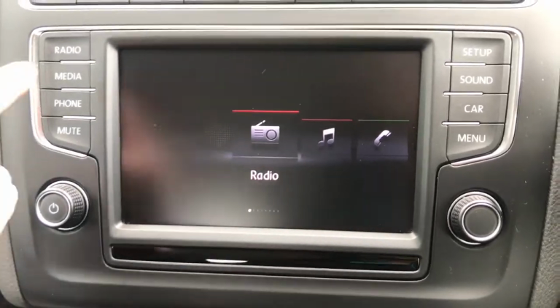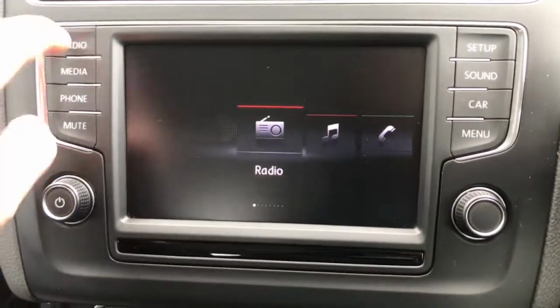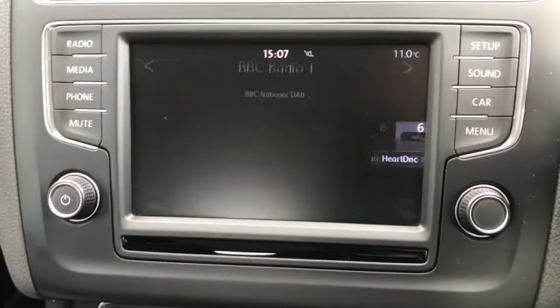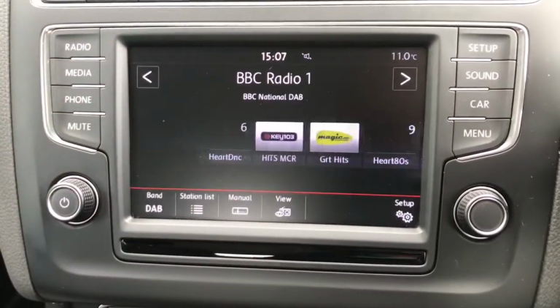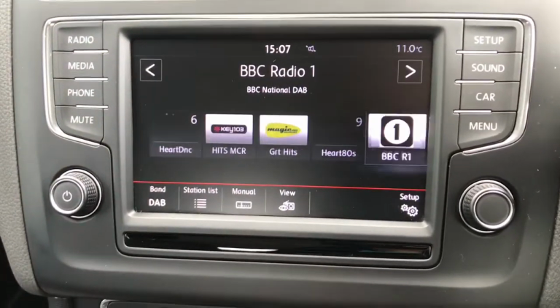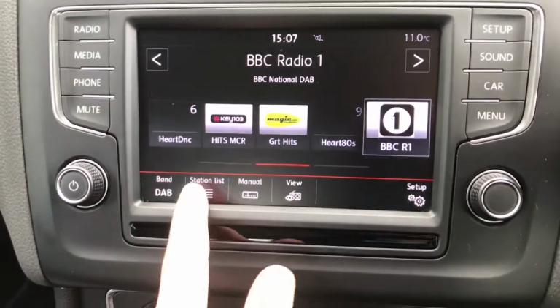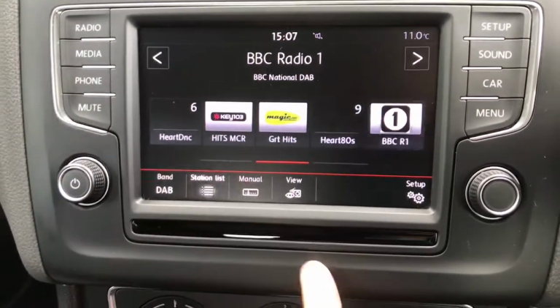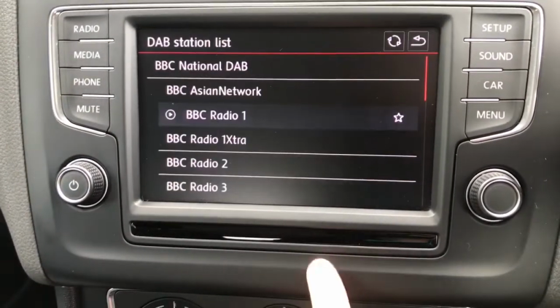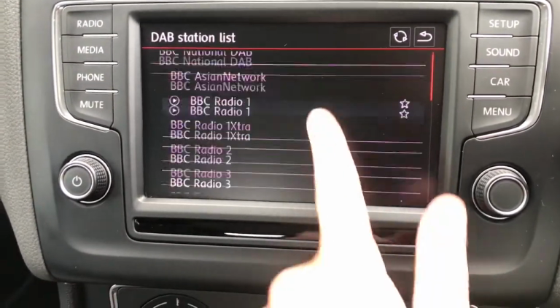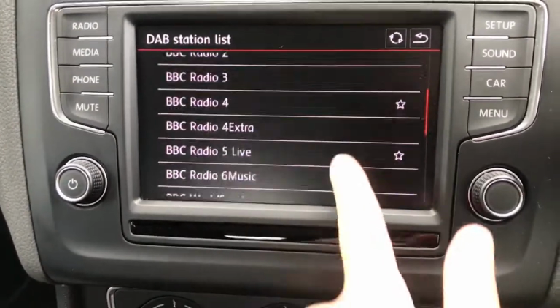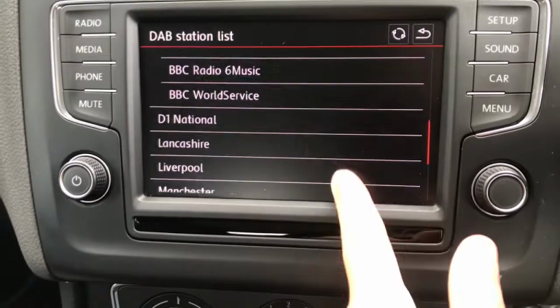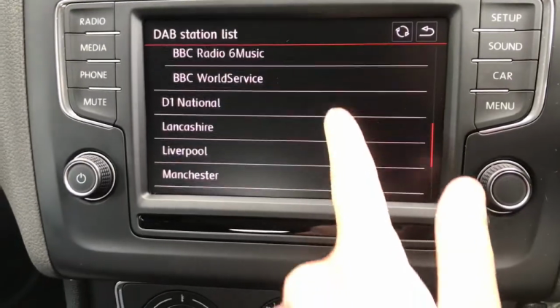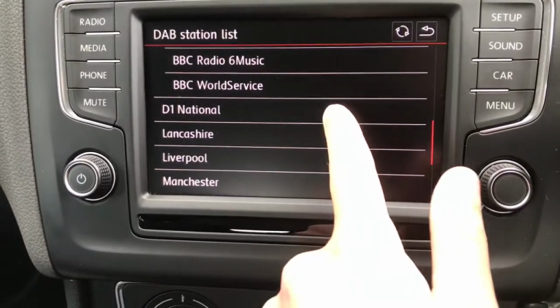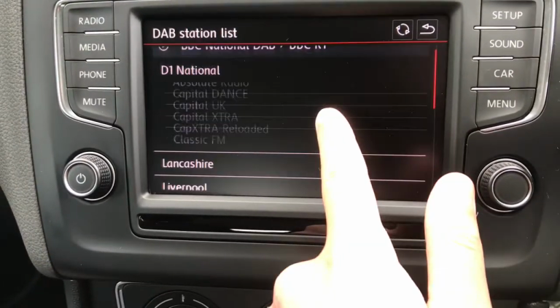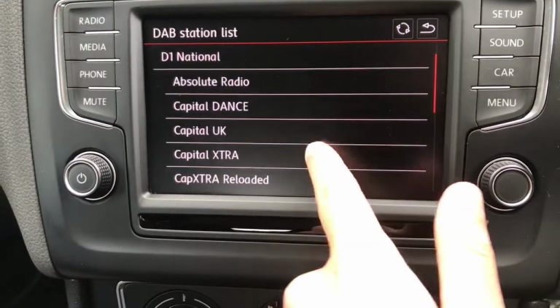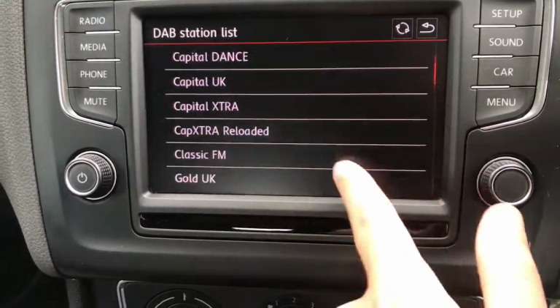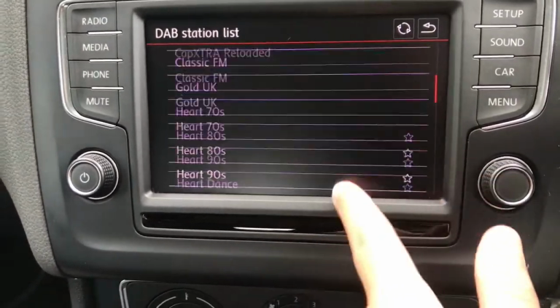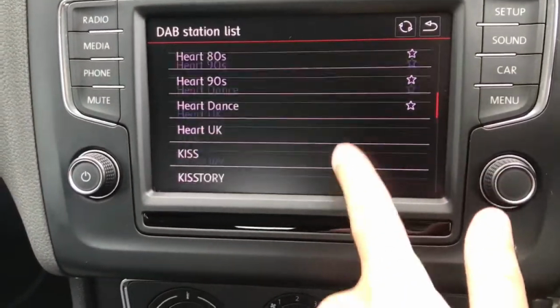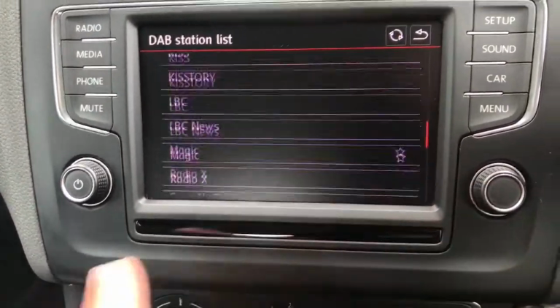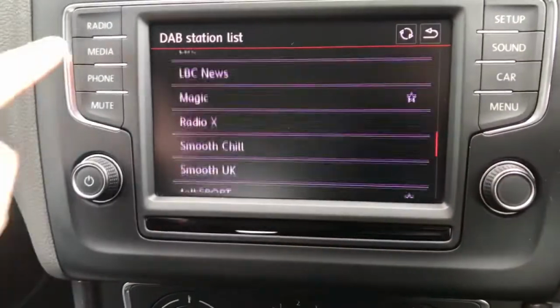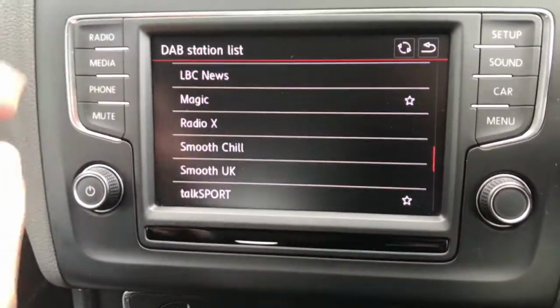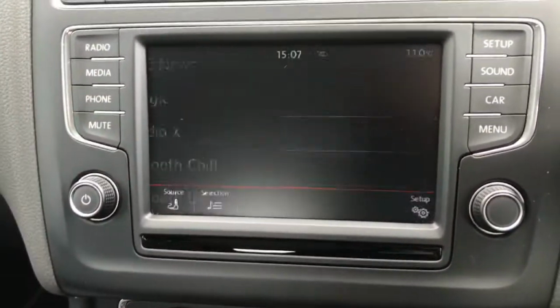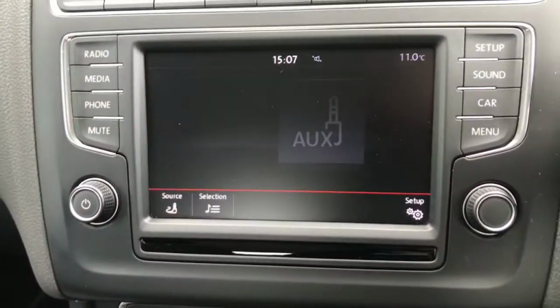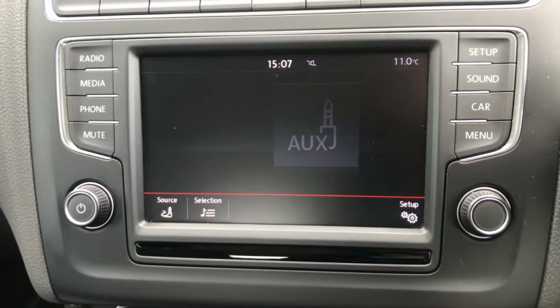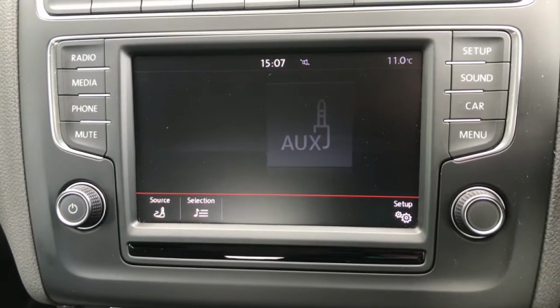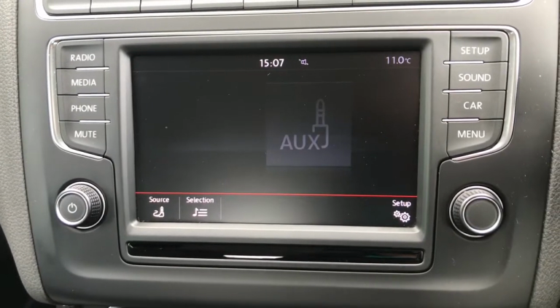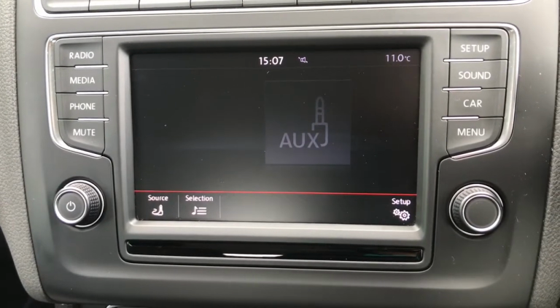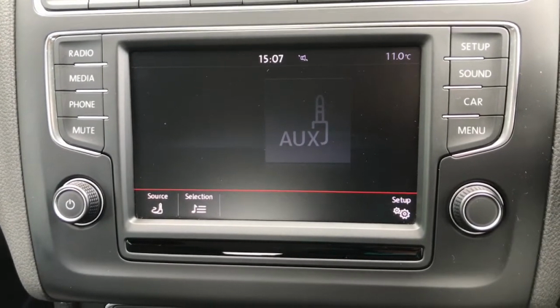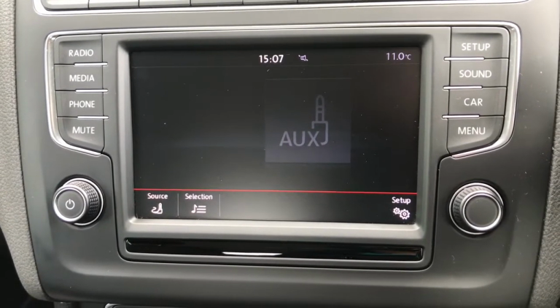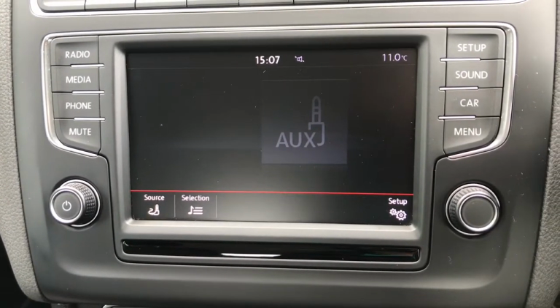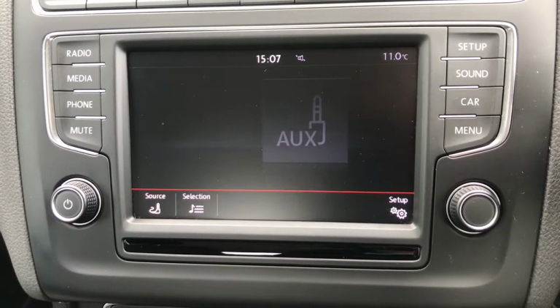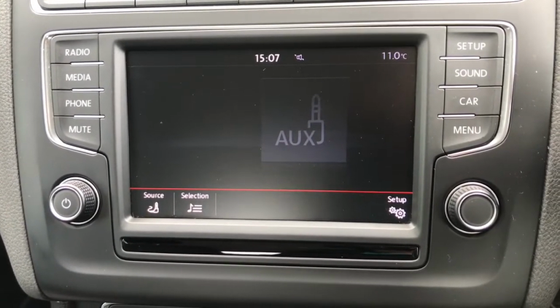We'll just click on radio — there are plenty of radio stations to choose from. You can connect your phone via Bluetooth to listen to your own music, or listen through the aux cable.